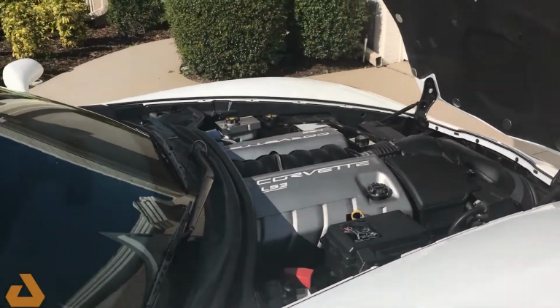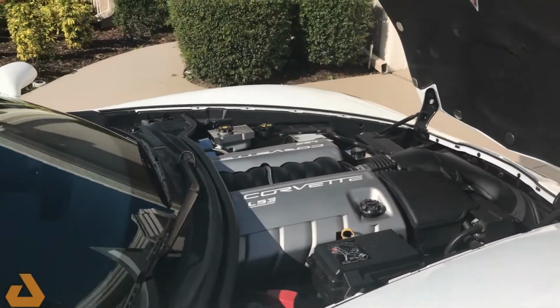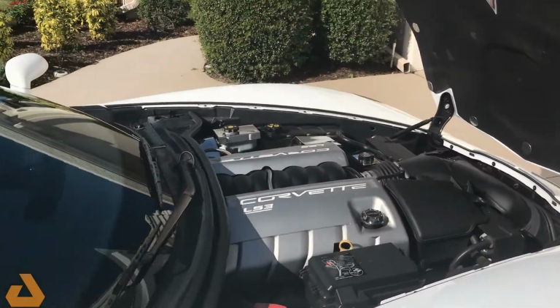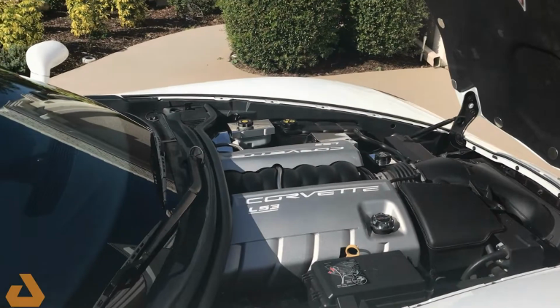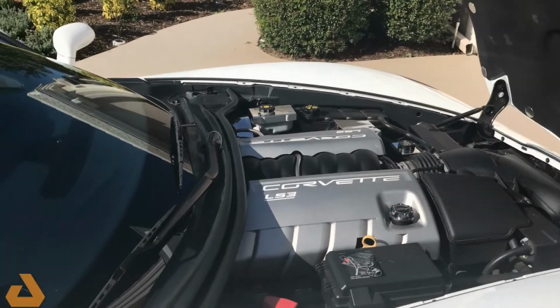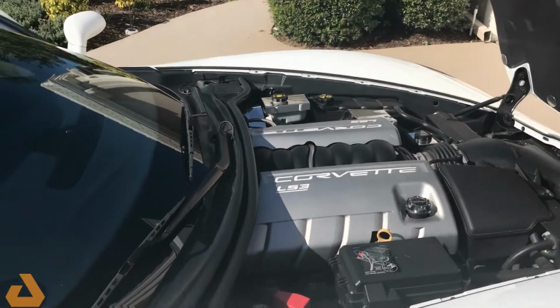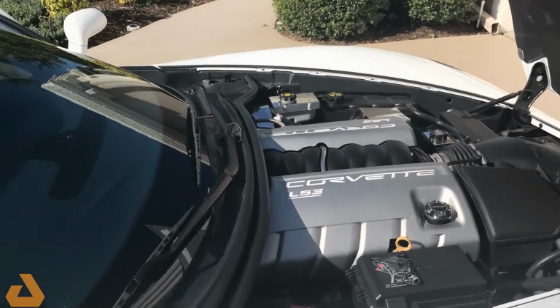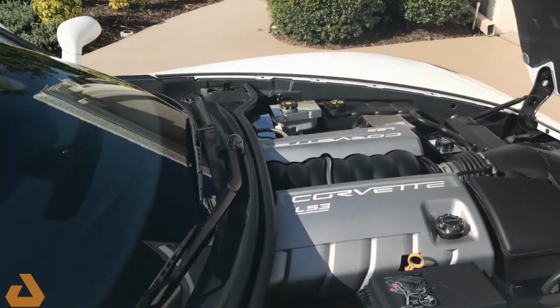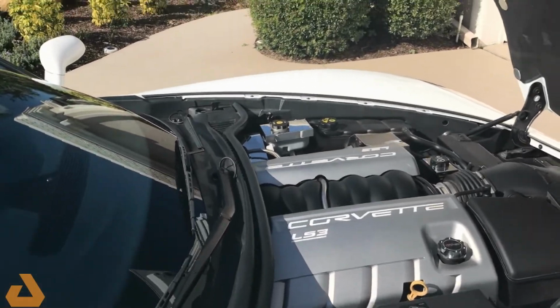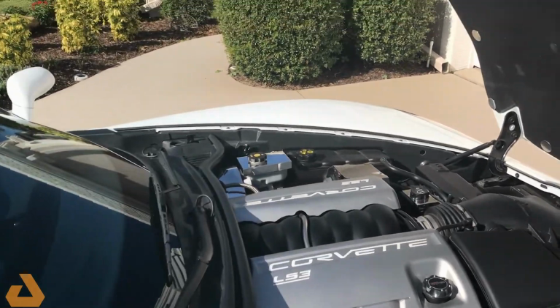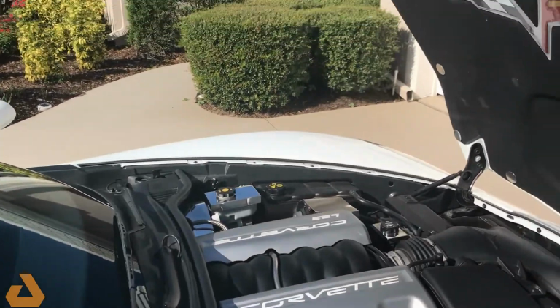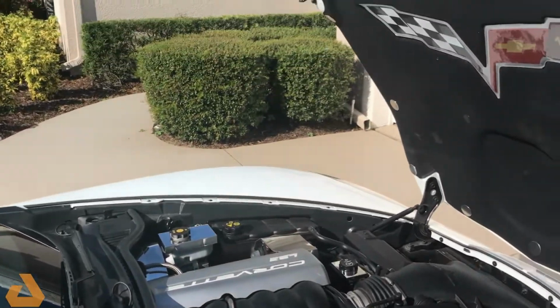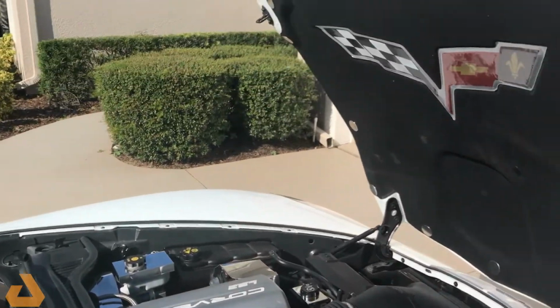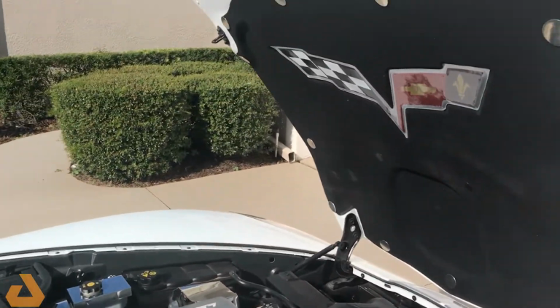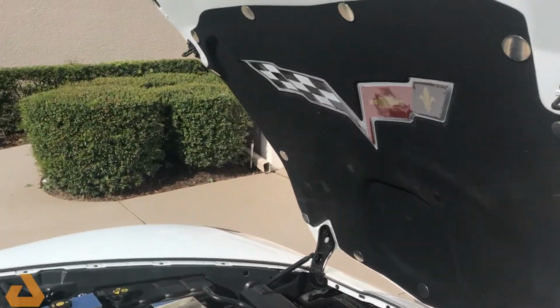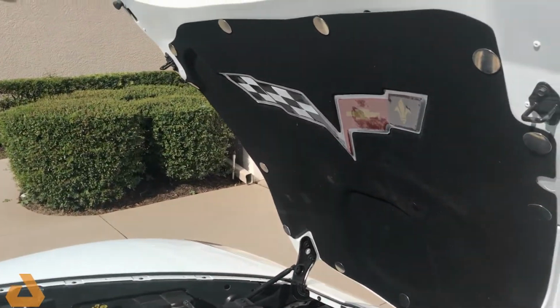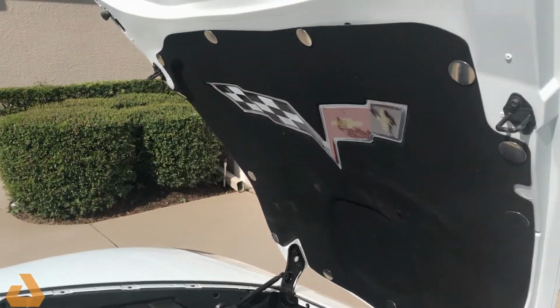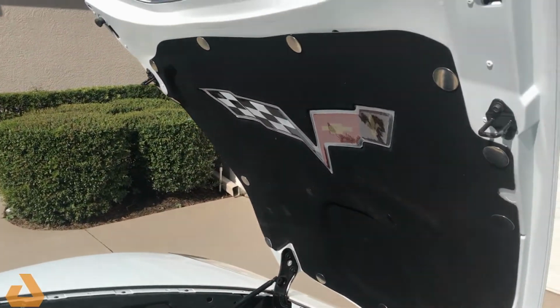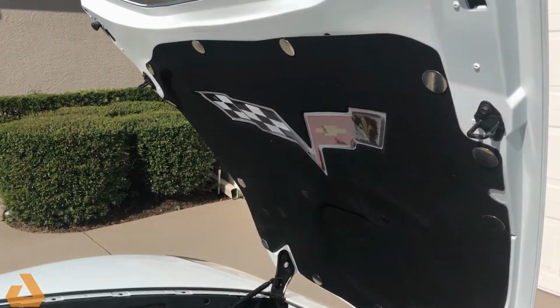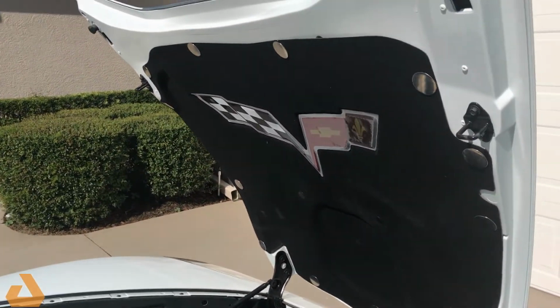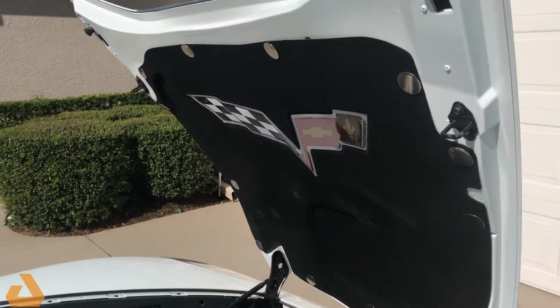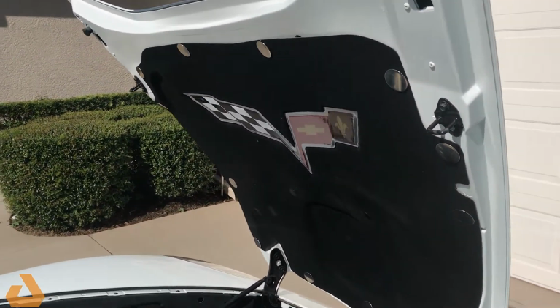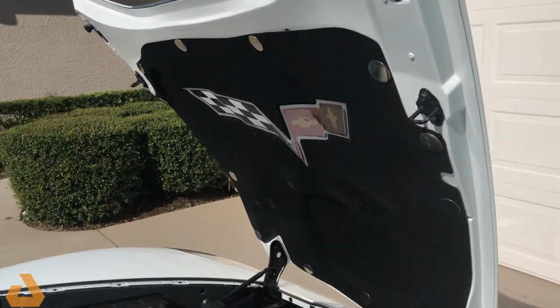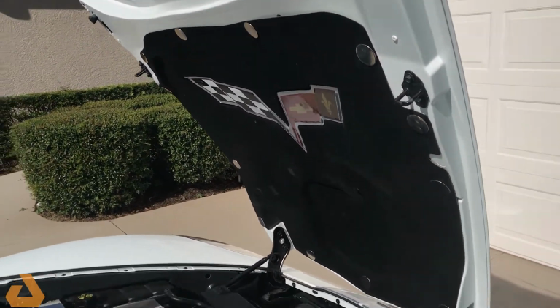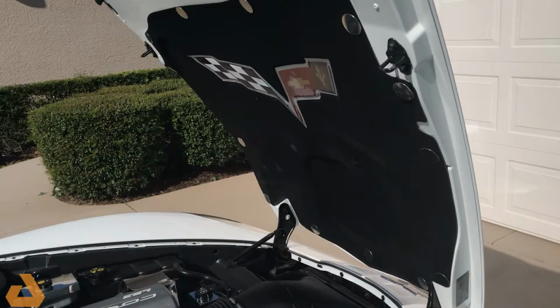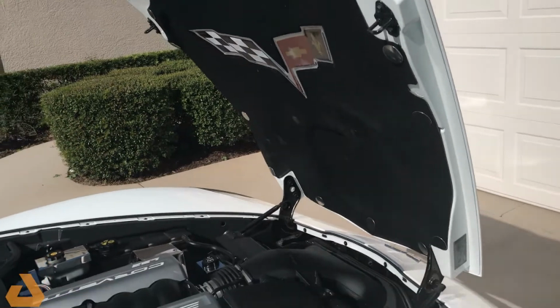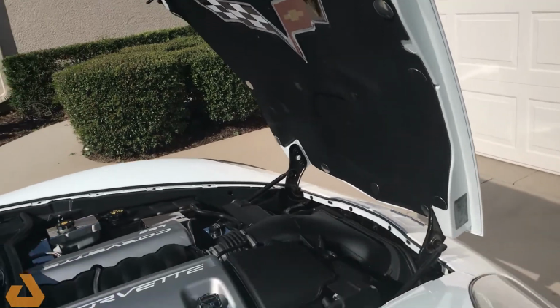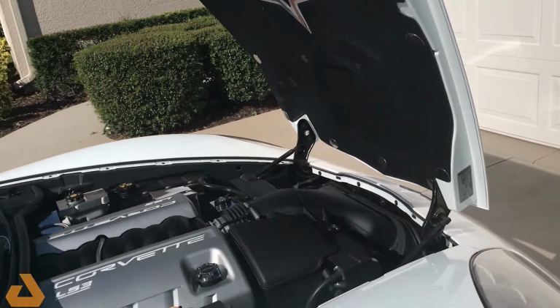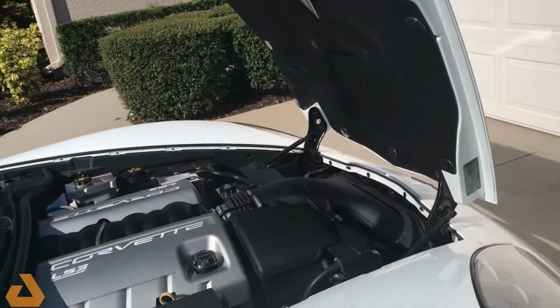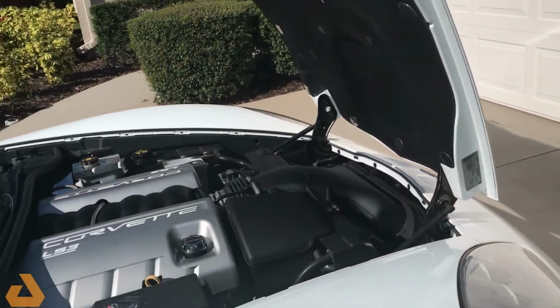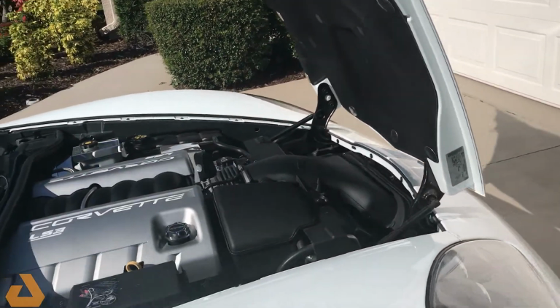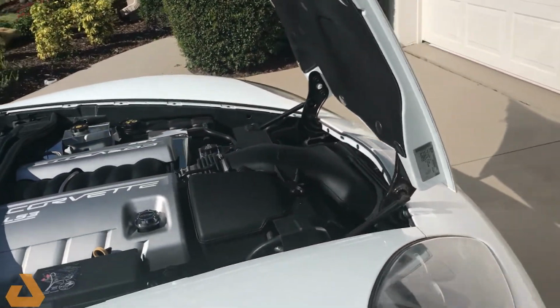As you can see, the engine department is very clean, and it's got this added 60th Anniversary flag system on the inside.